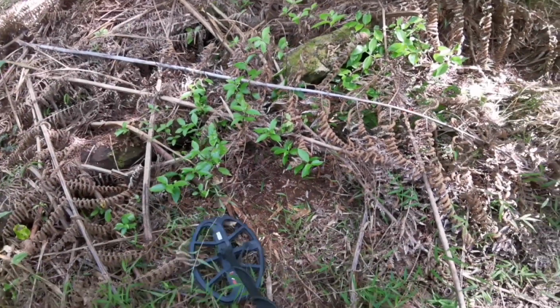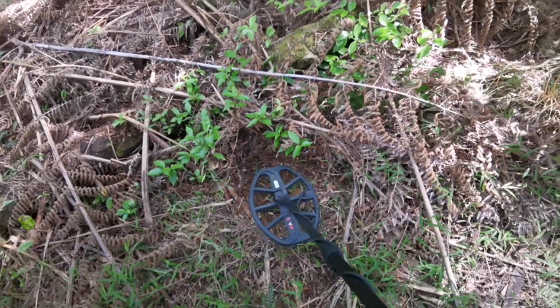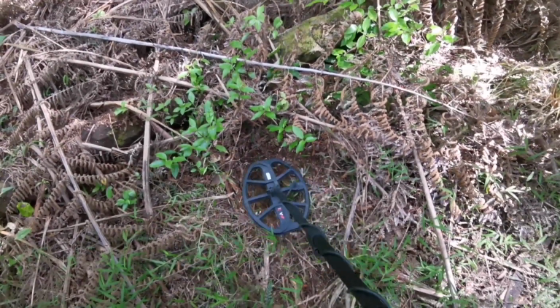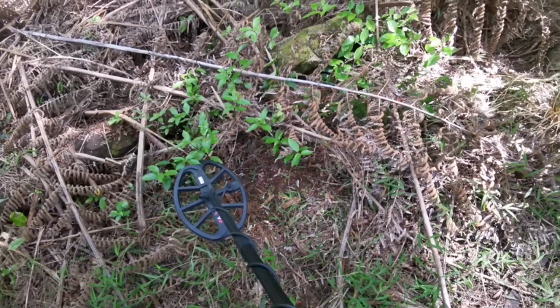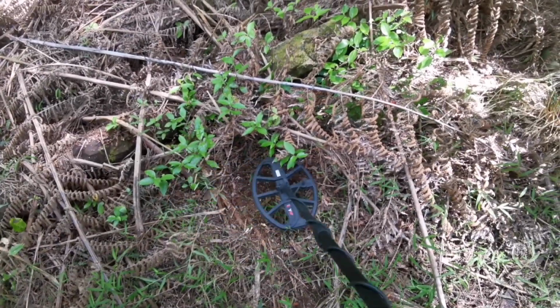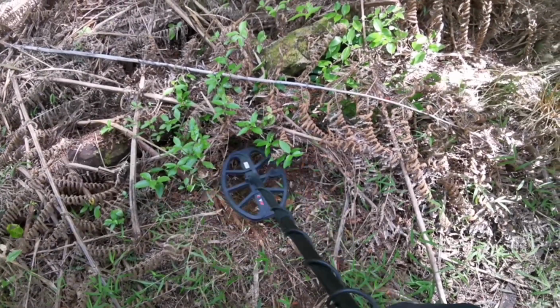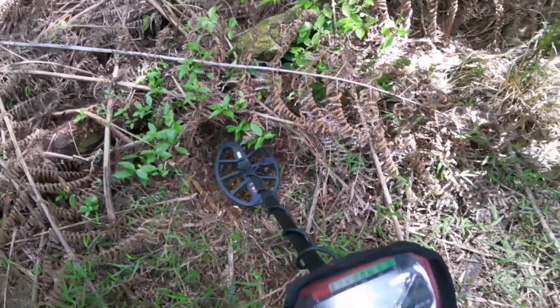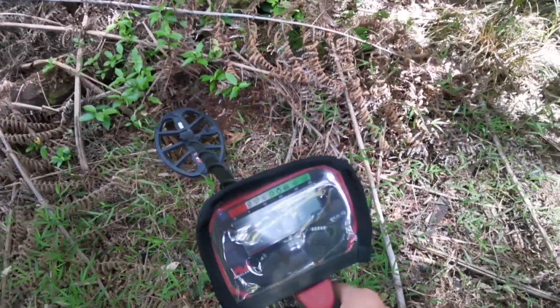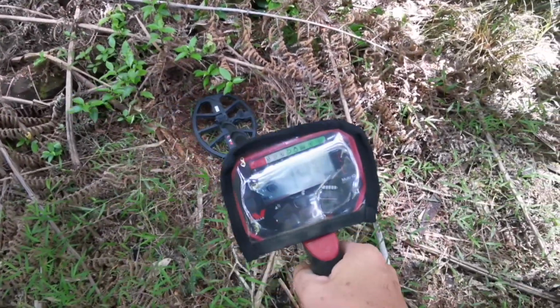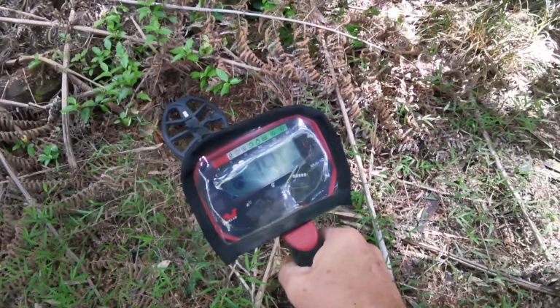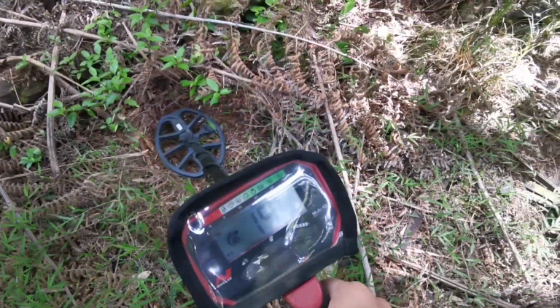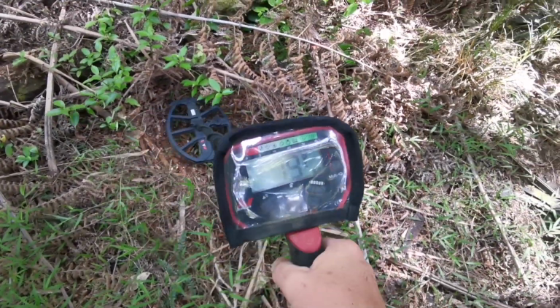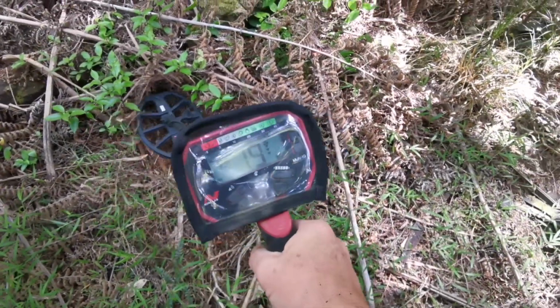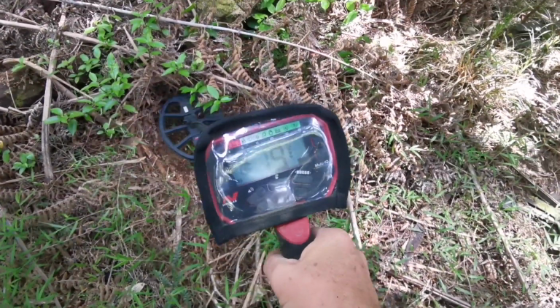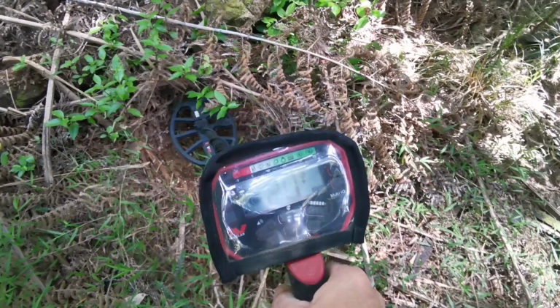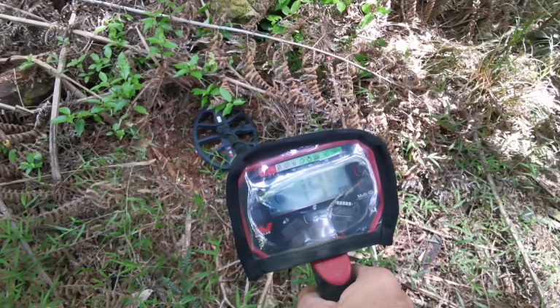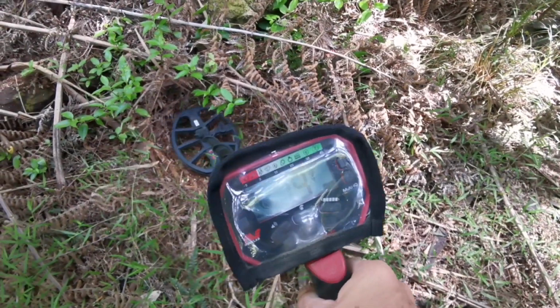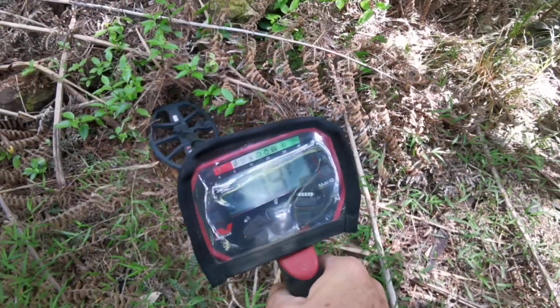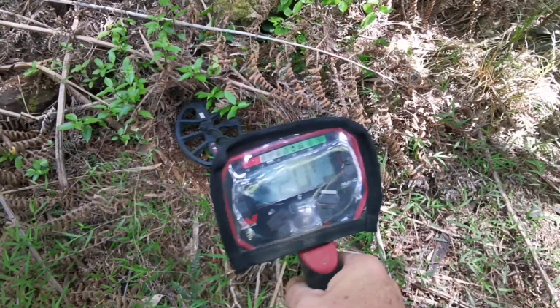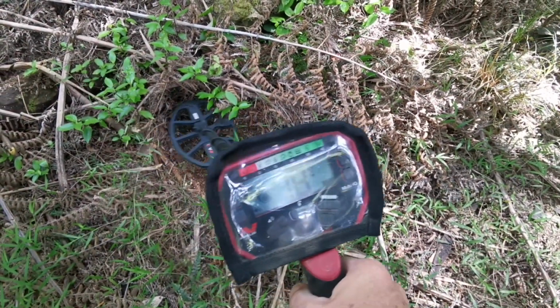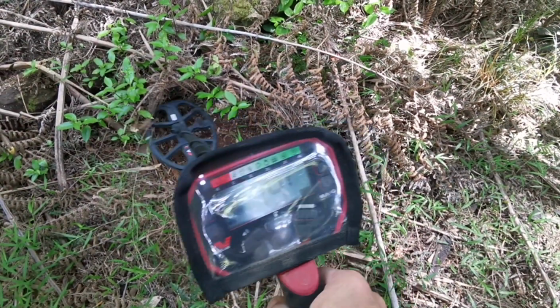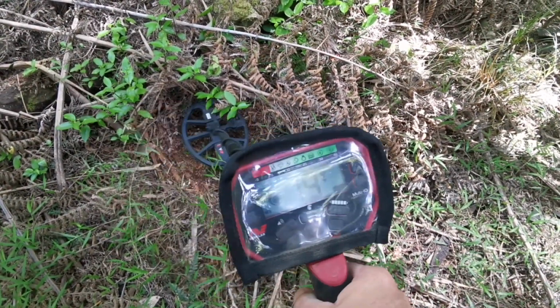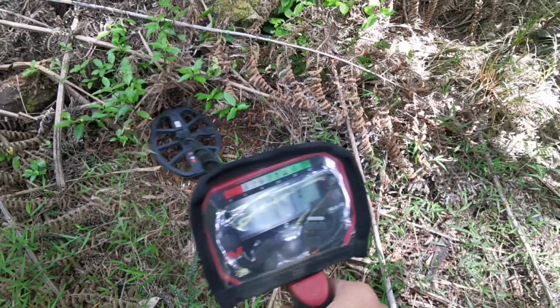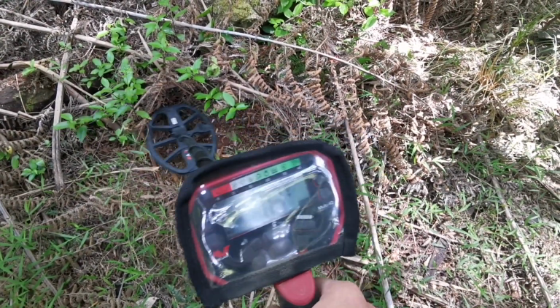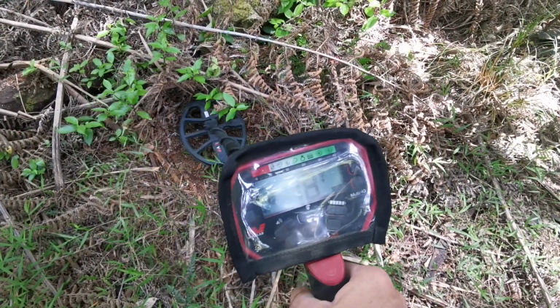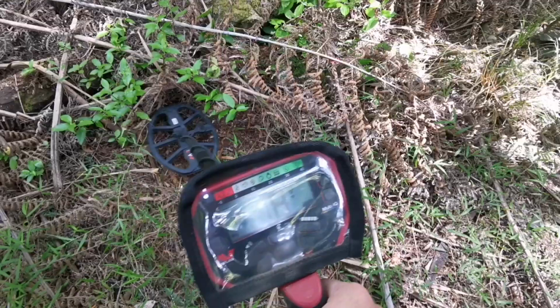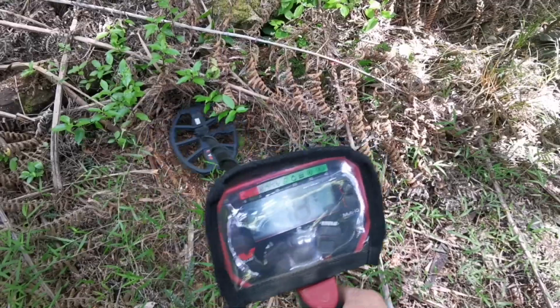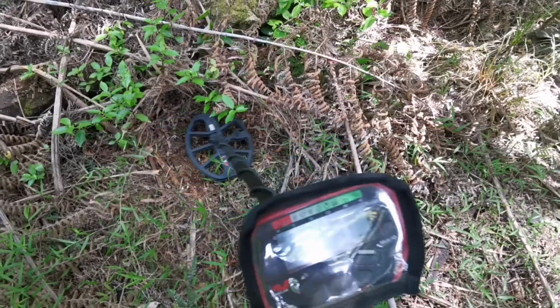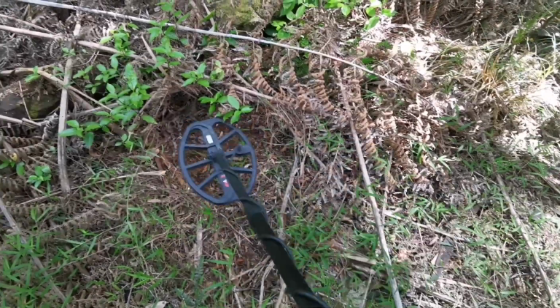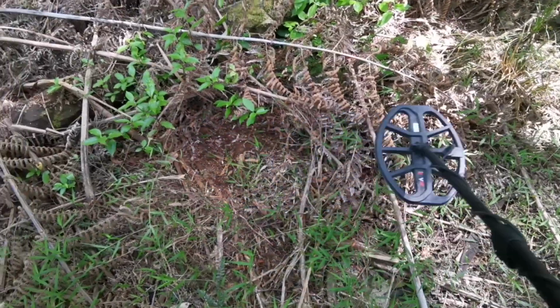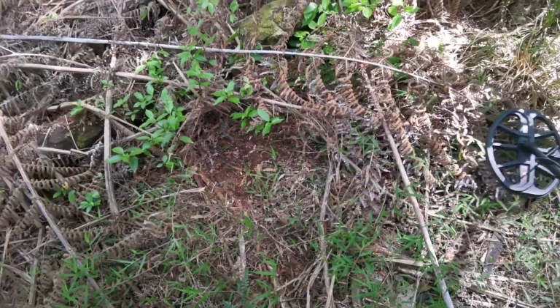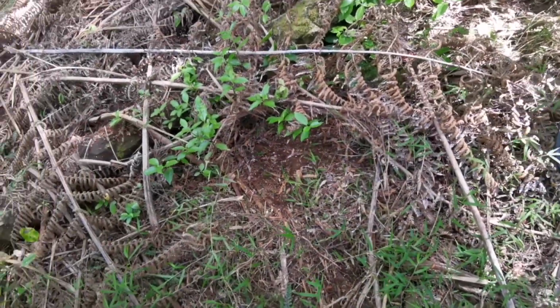Not too far away from the last target, we've found another bit of a jumpy signal, but it might be worth digging up. Reading about 18, 19, 20 — so we'll dig that up and I'll come back shortly.